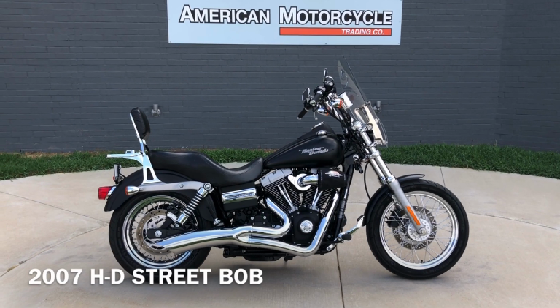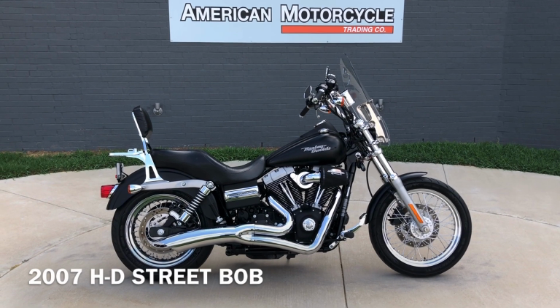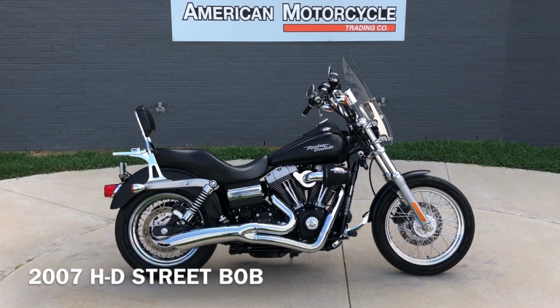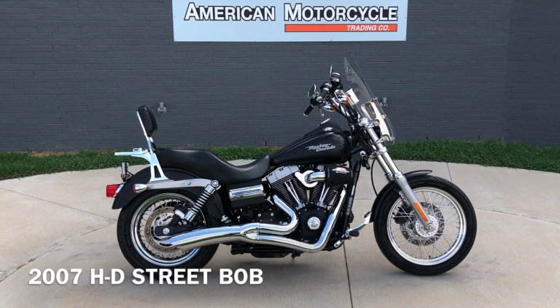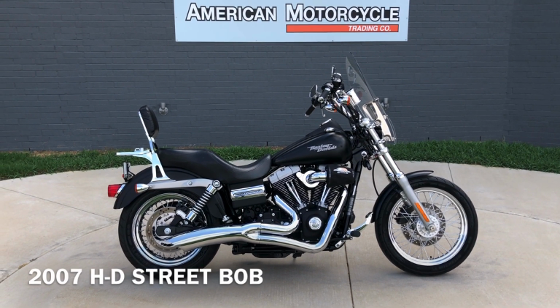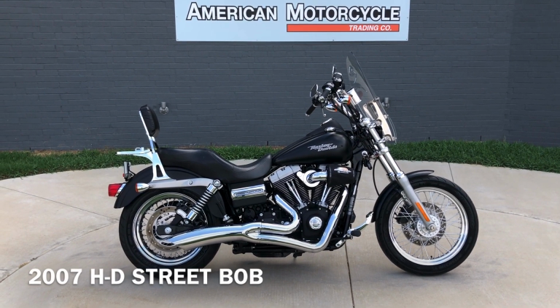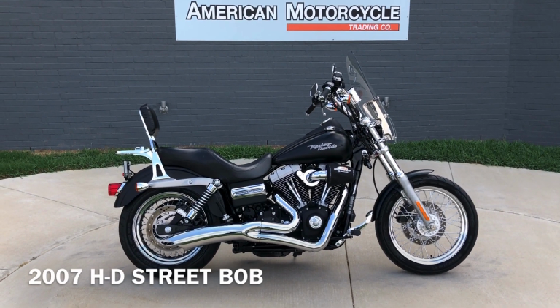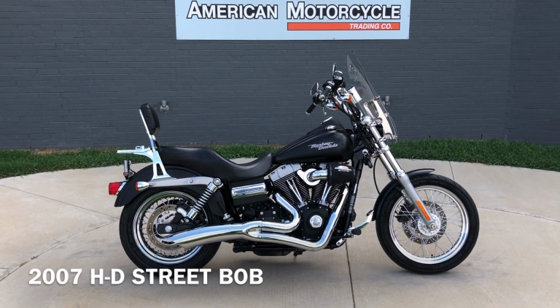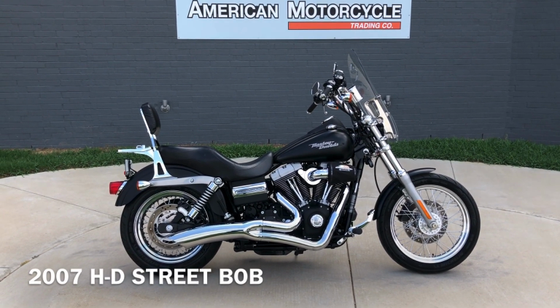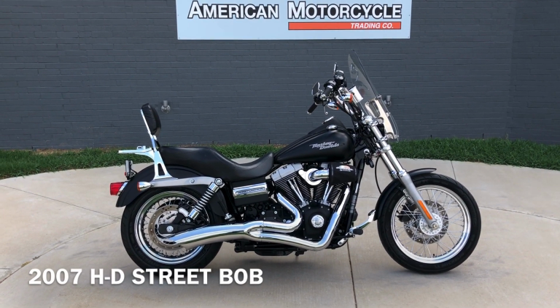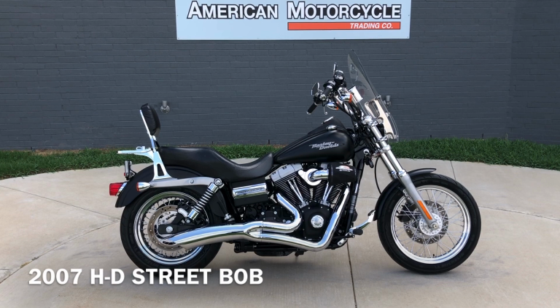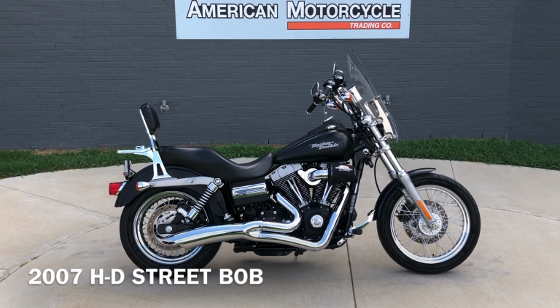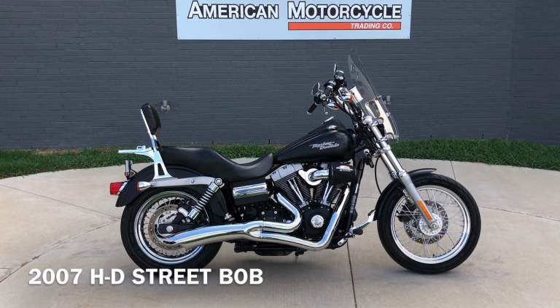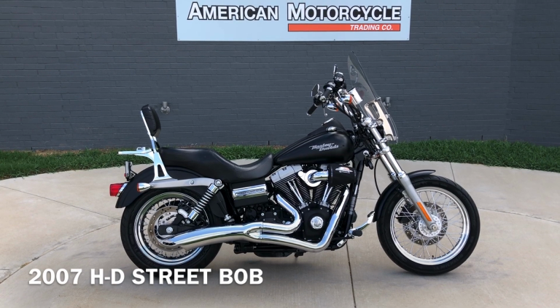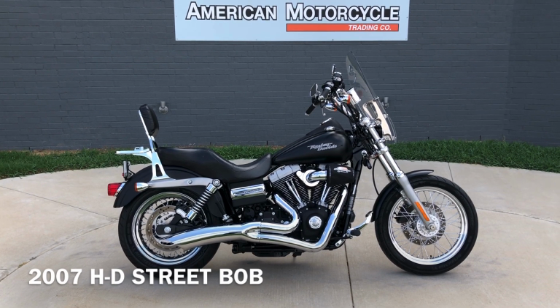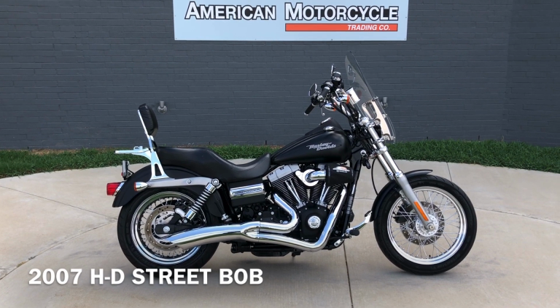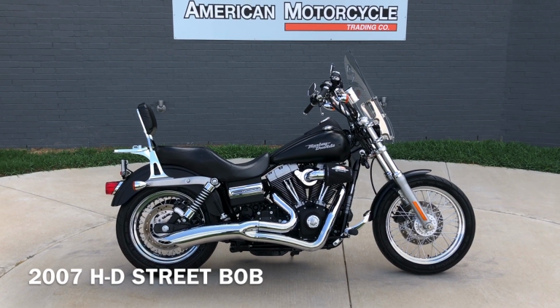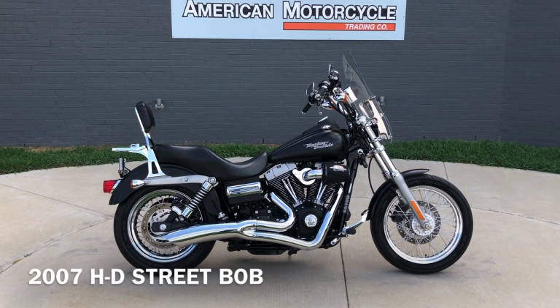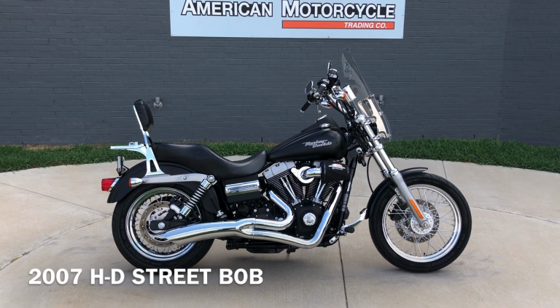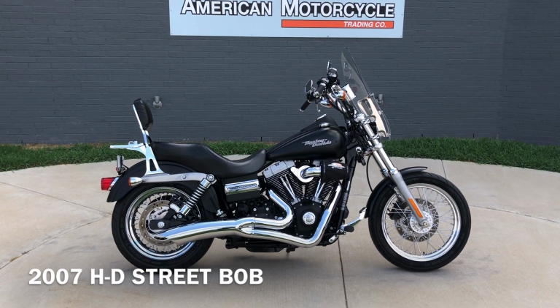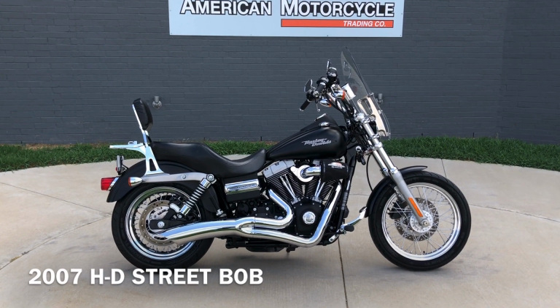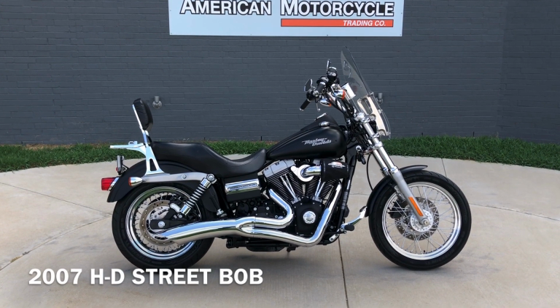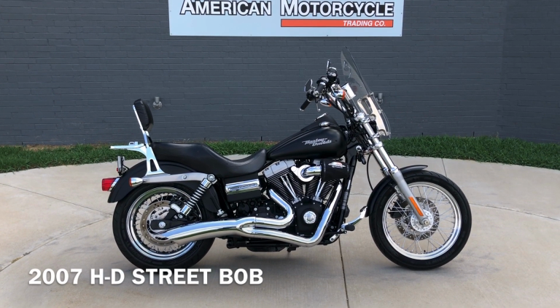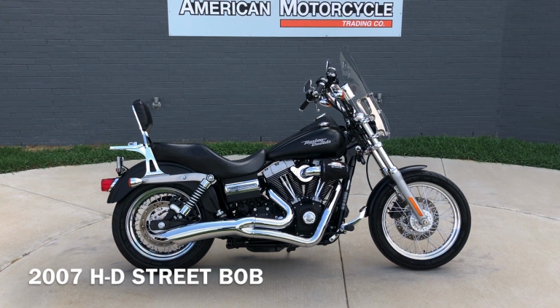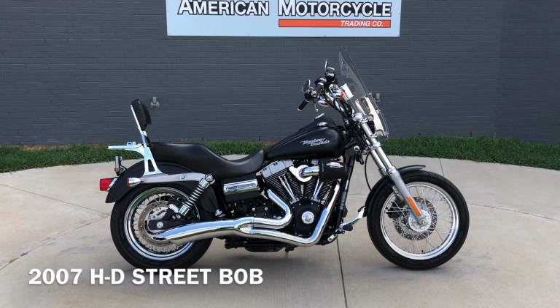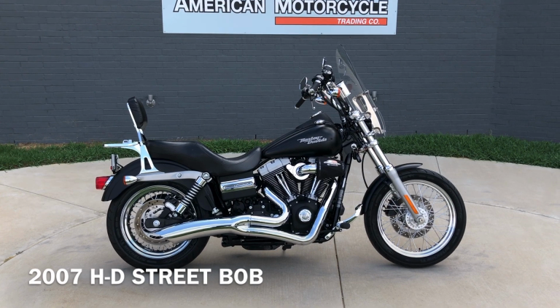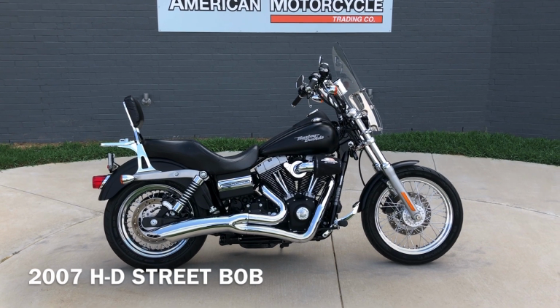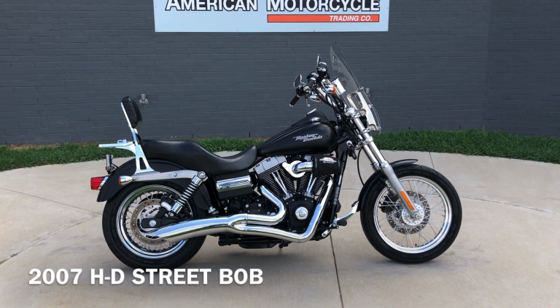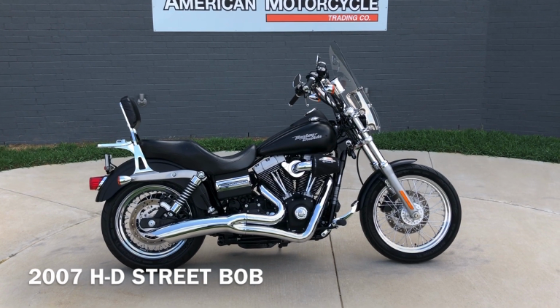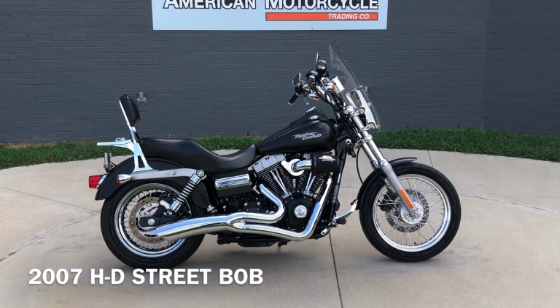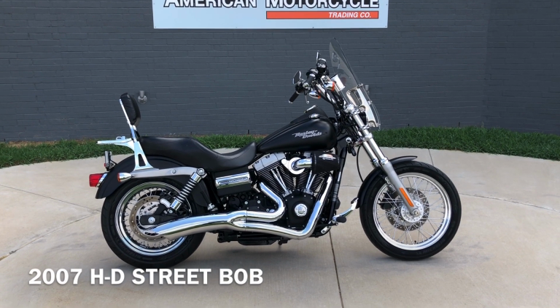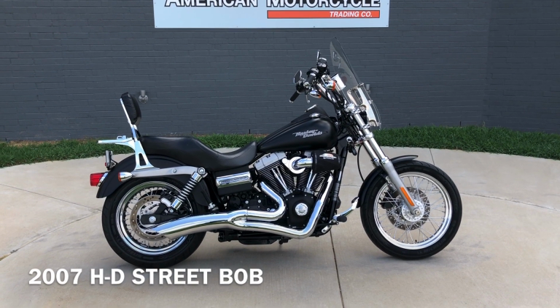Howdy folks, this is Rusty with American Motorcycle Trading Company here in Bedford, Texas. We've got a 2007 Harley-Davidson Dyna Street Bob, and this is going to be one of our certified pre-owned motorcycles.